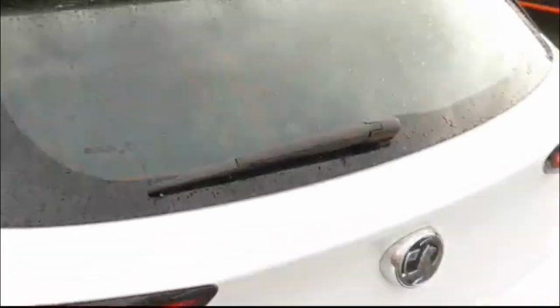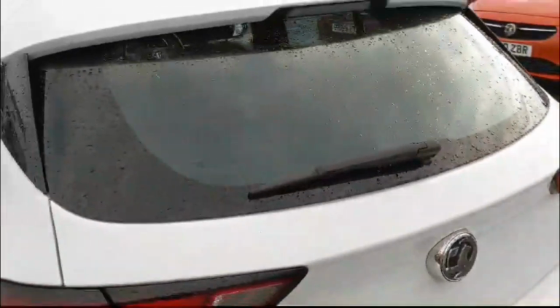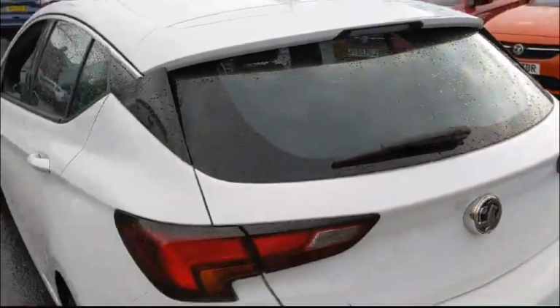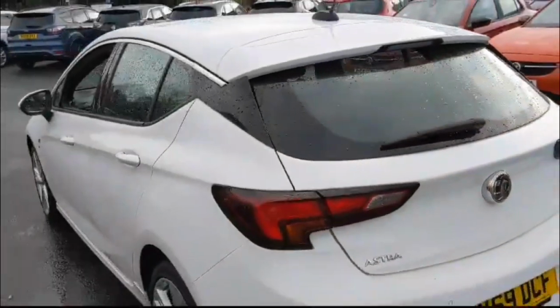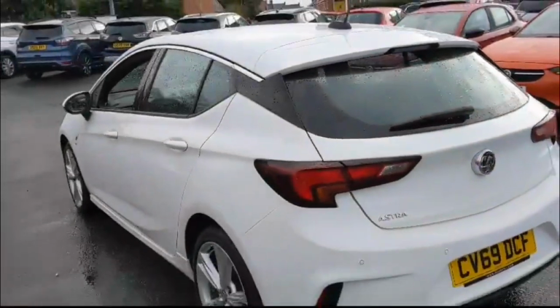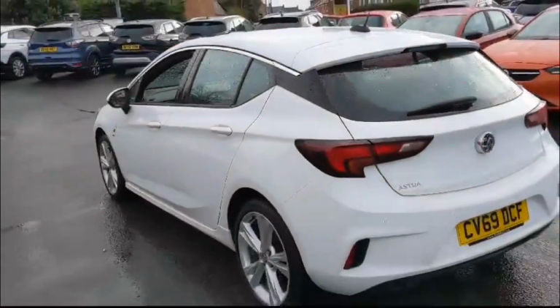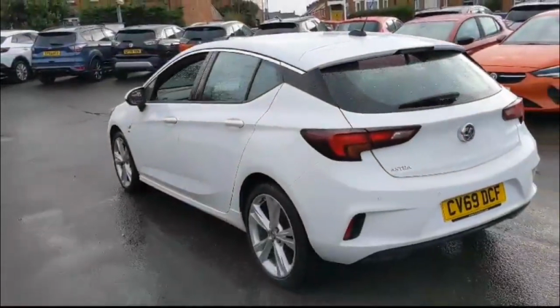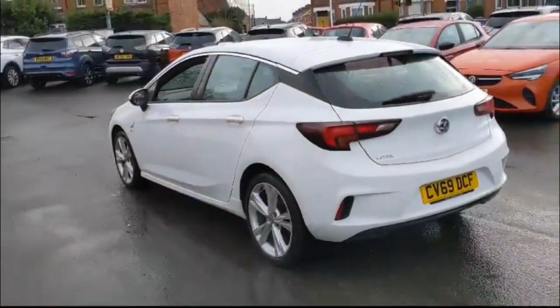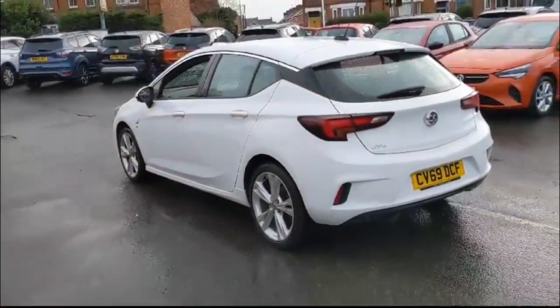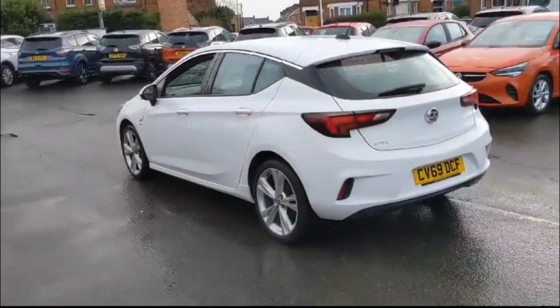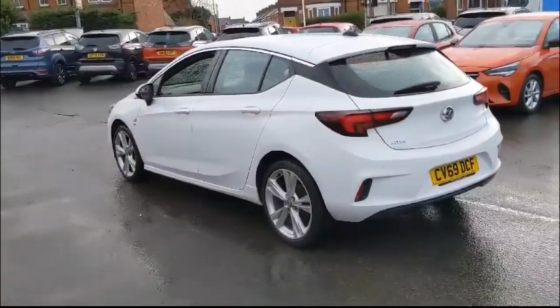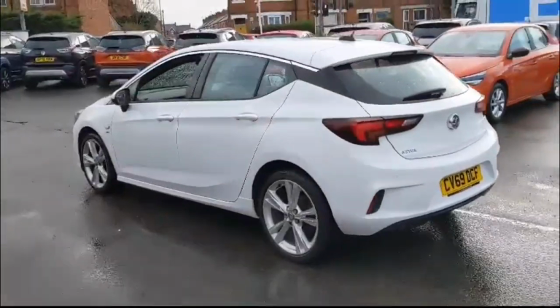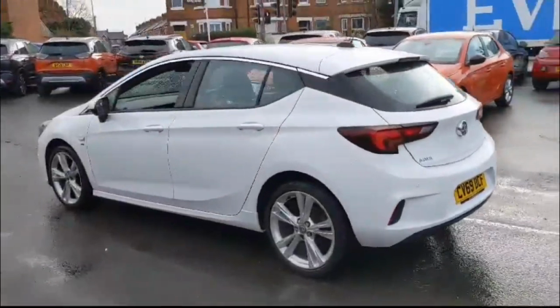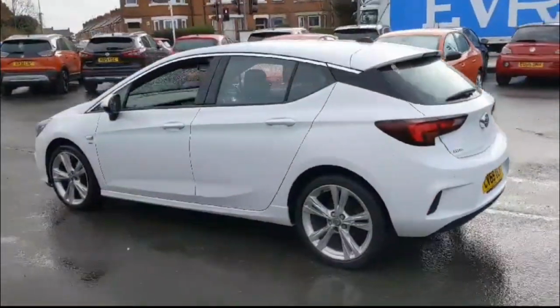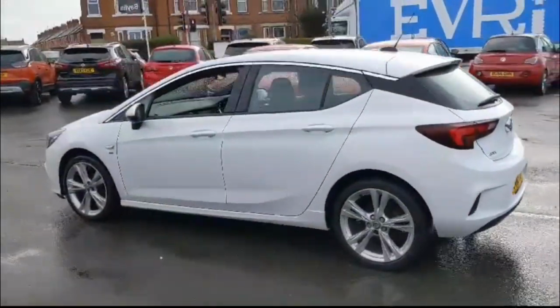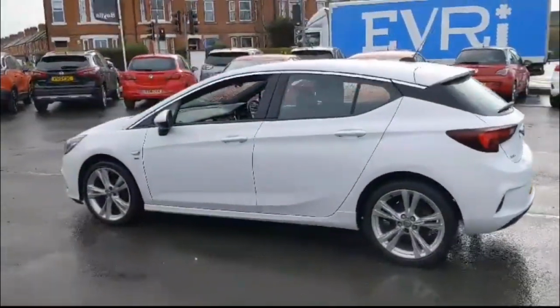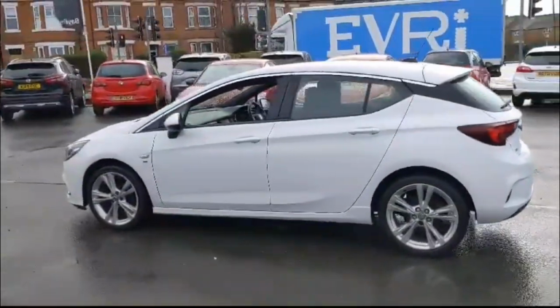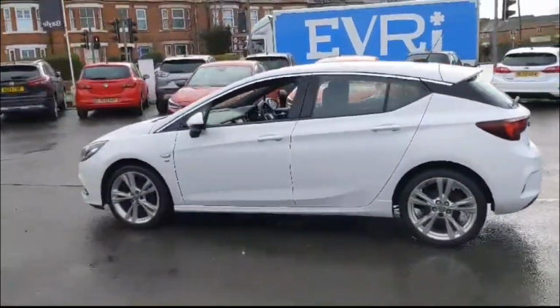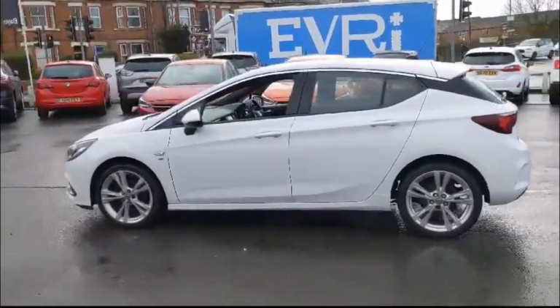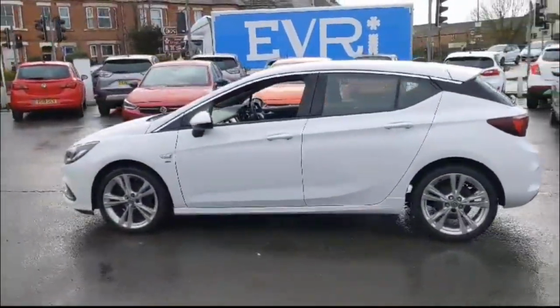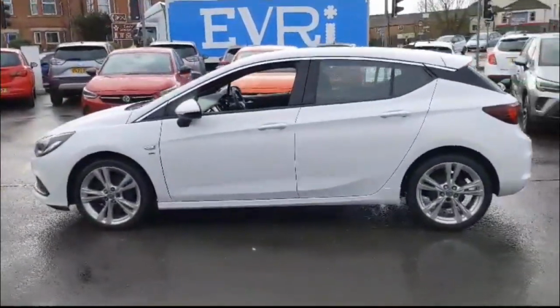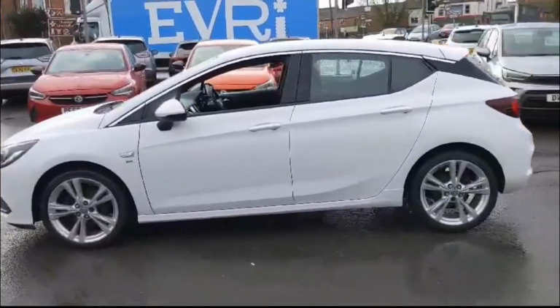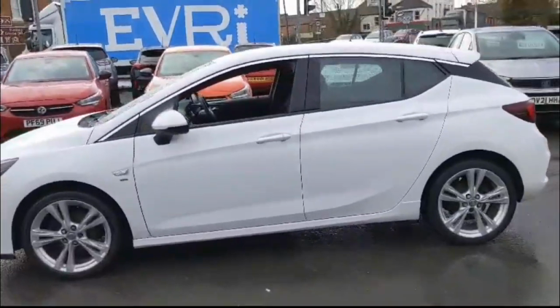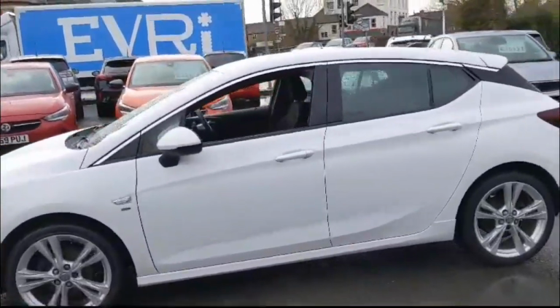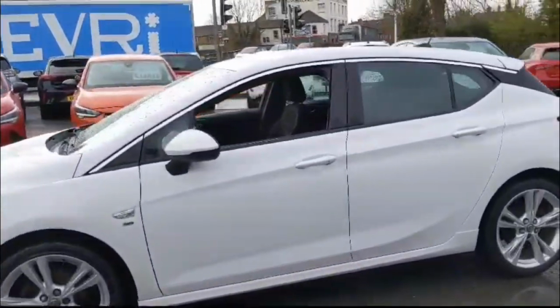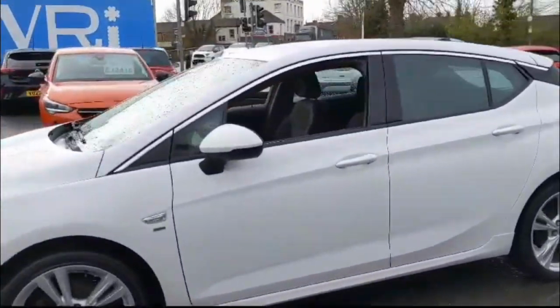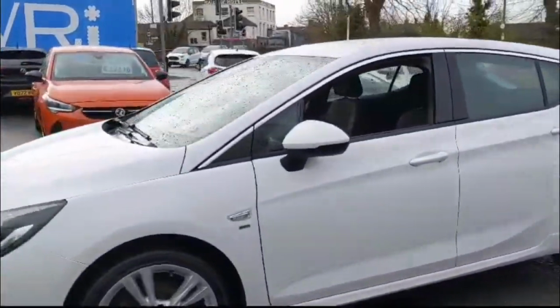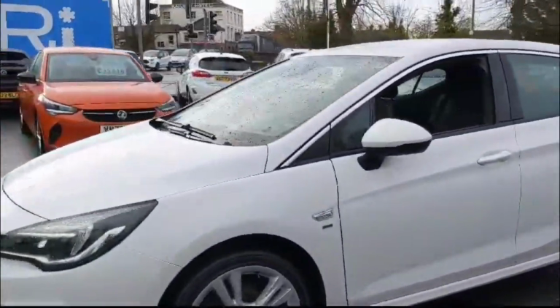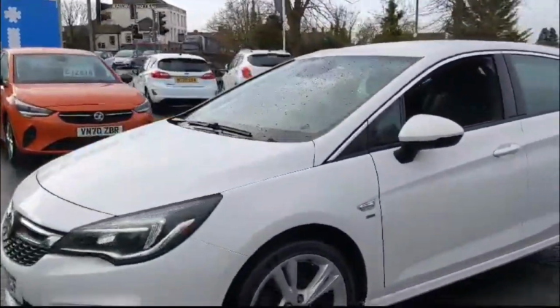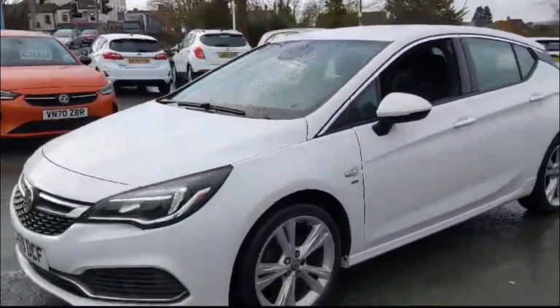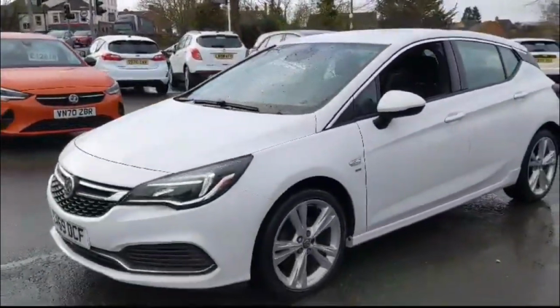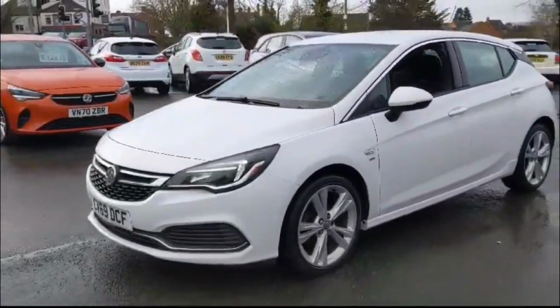As we continue round, there's a rear spoiler with integrated brake lights and full VXR styling pack. Color-coded door handles and color-coded mirrors, 18-inch alloy wheels which are standard on this trim, and LED daytime running lights.